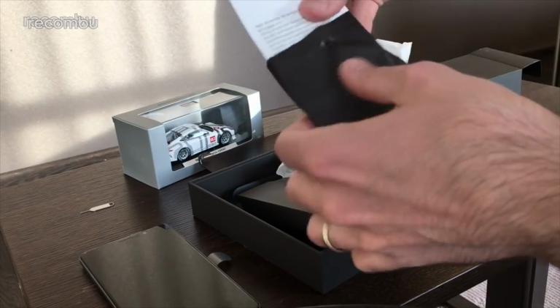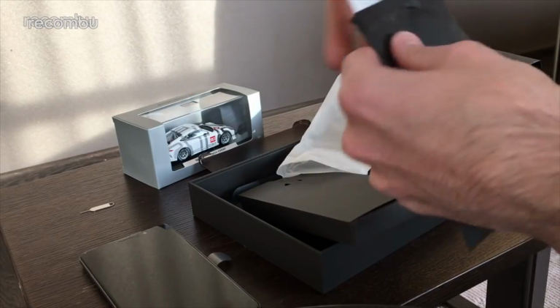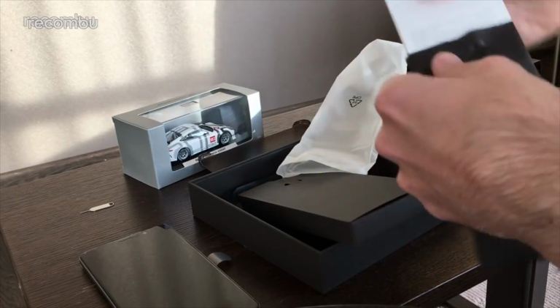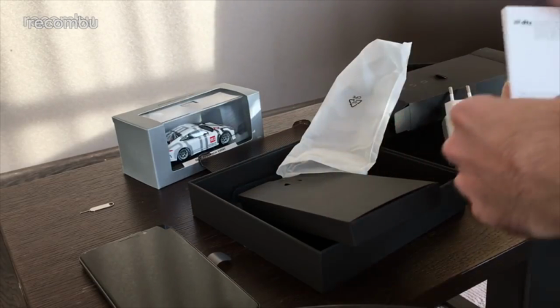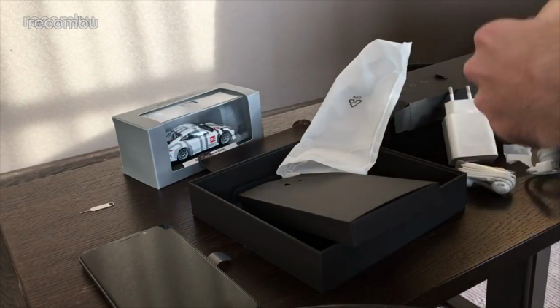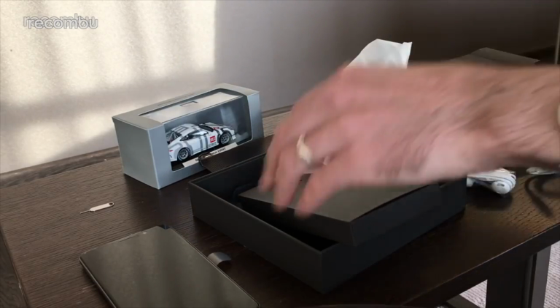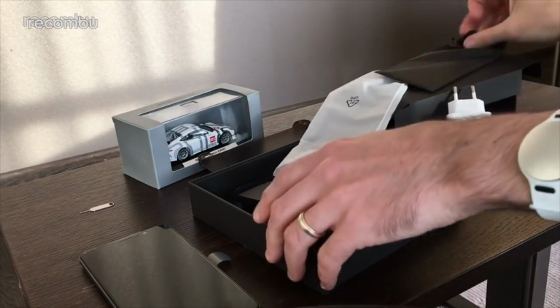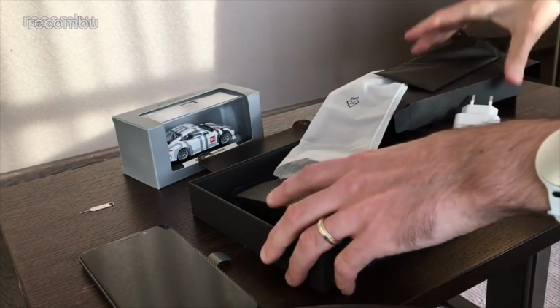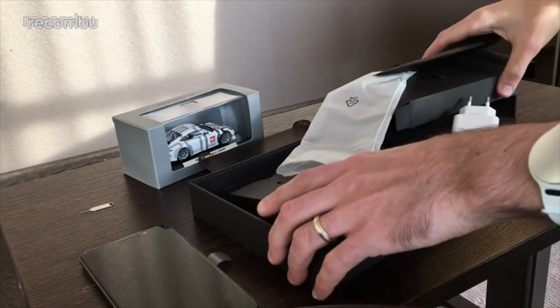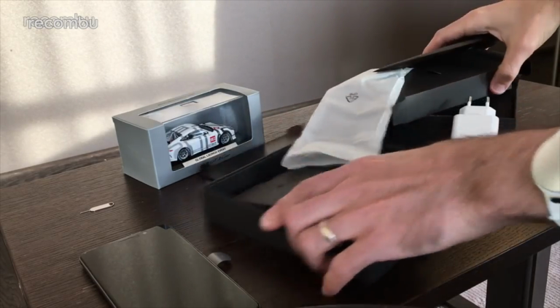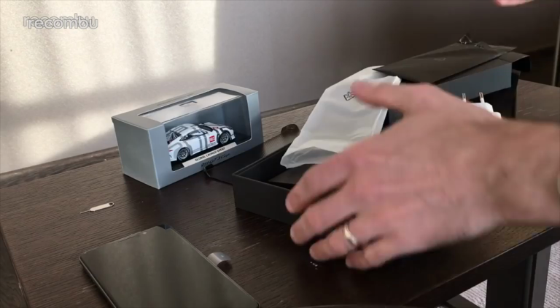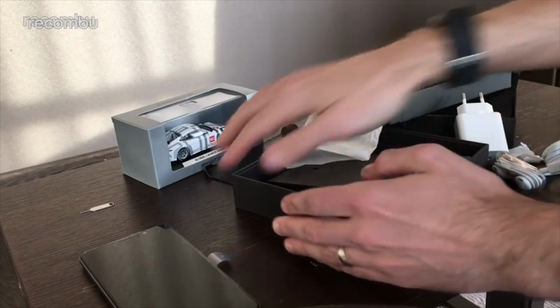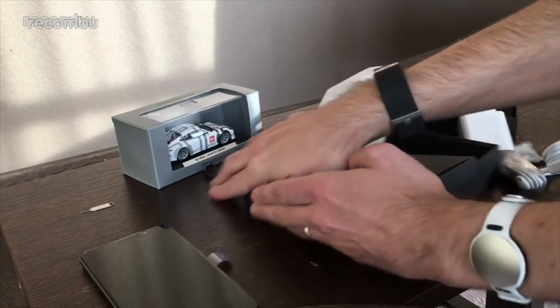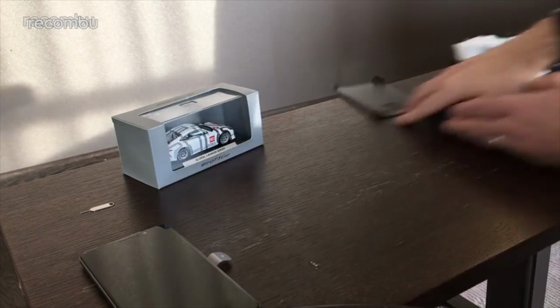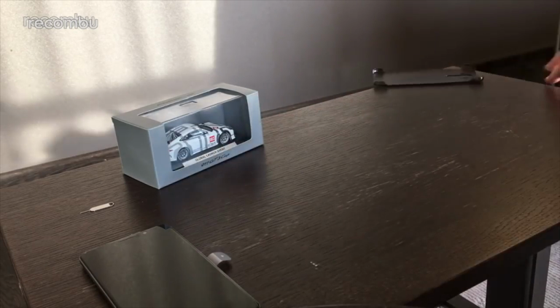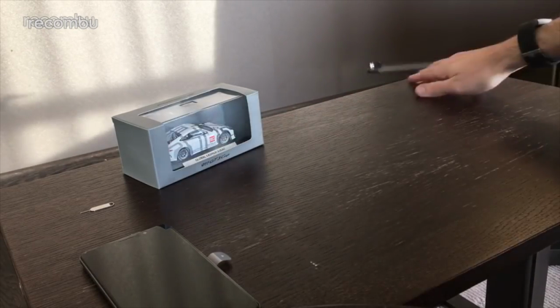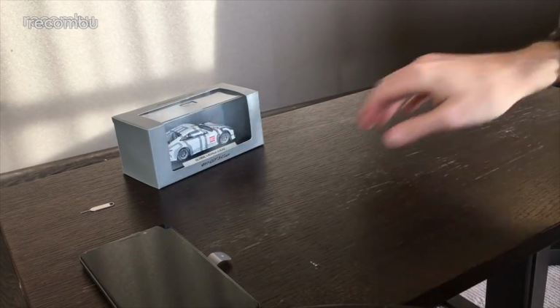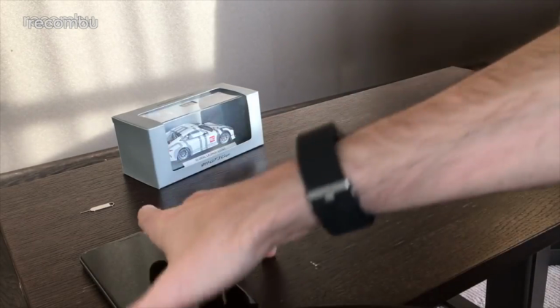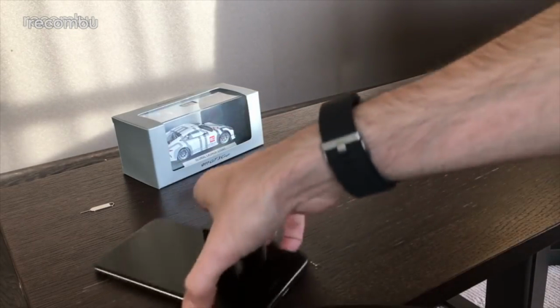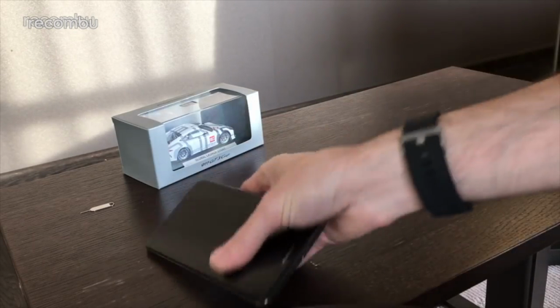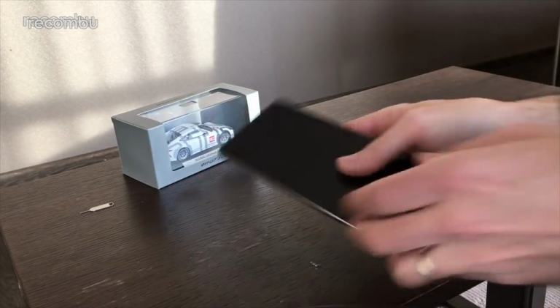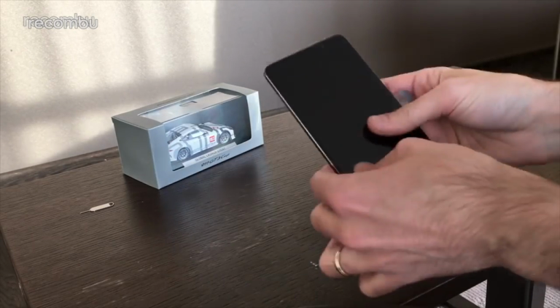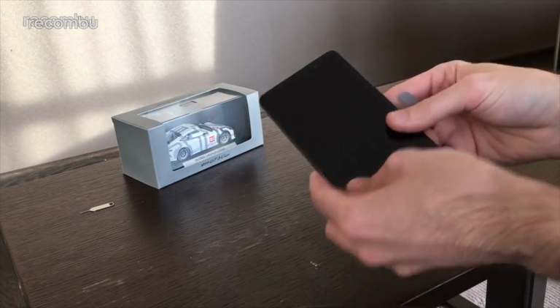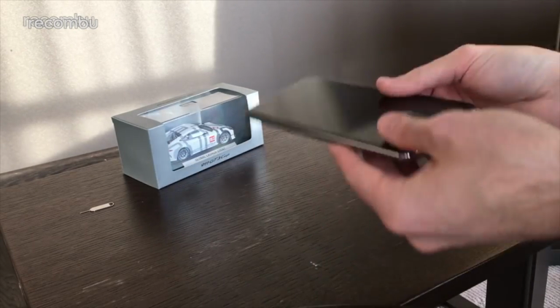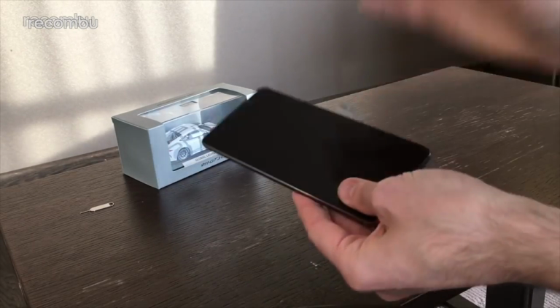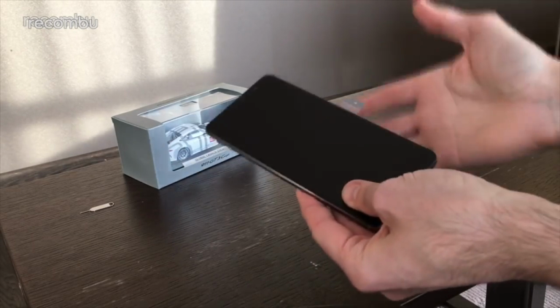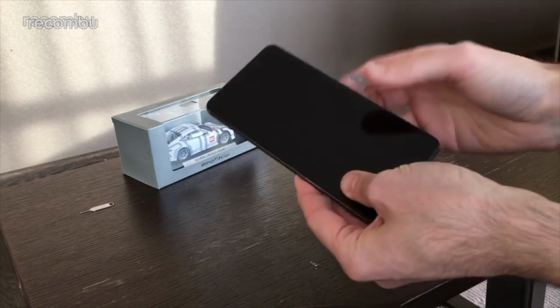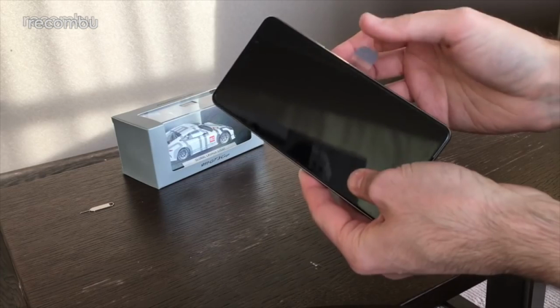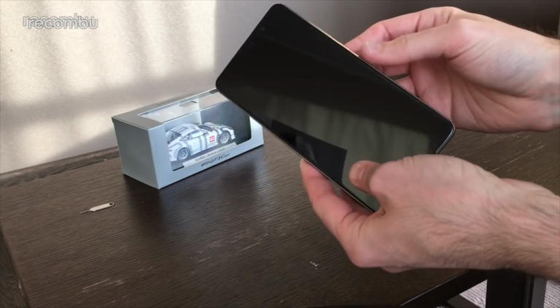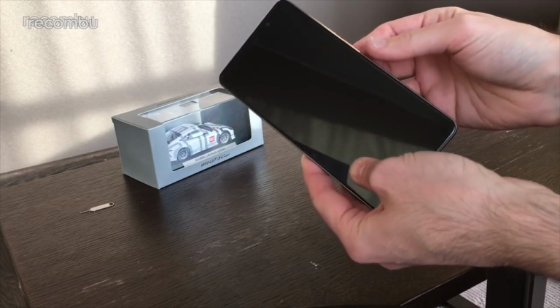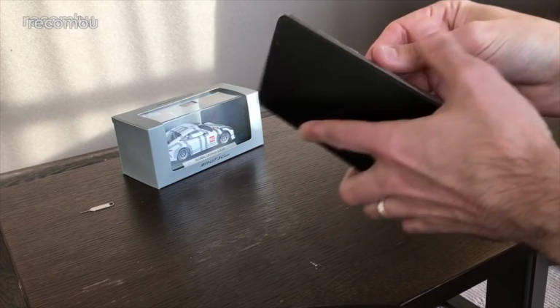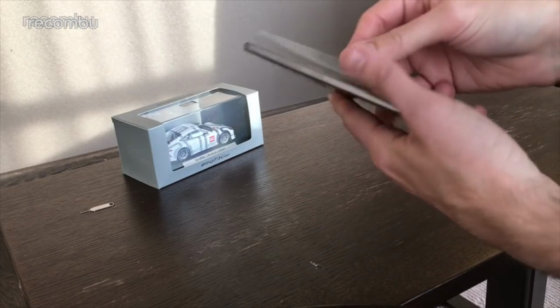That is lovely — that's almost as nice as the phone itself. So let's get rid of all that and look at the actual phone itself, because that's the part we're obviously very interested in.